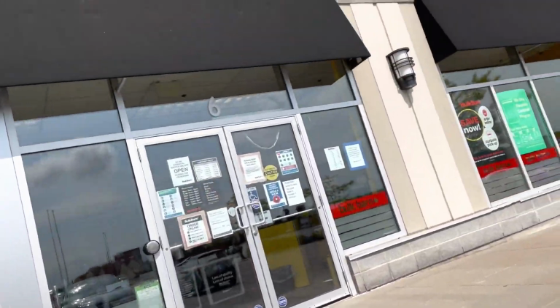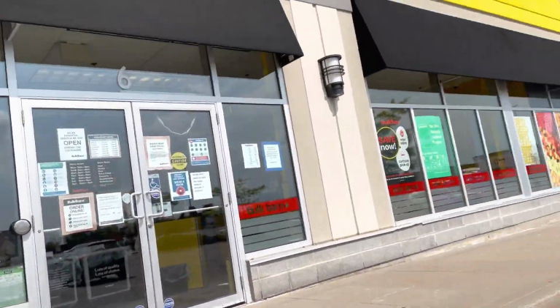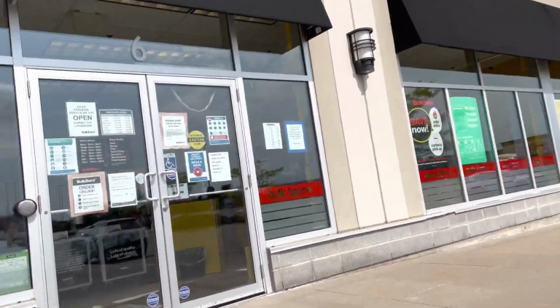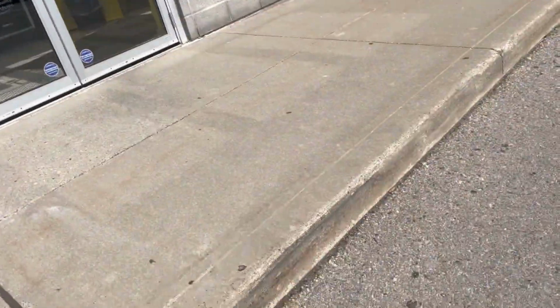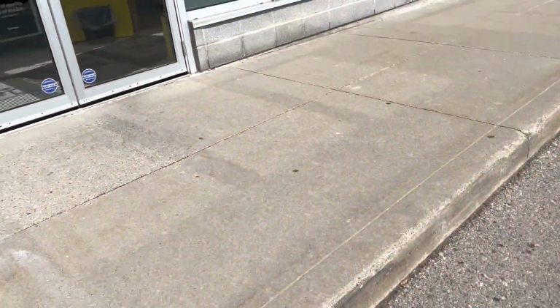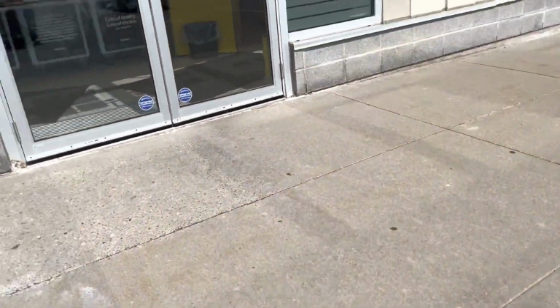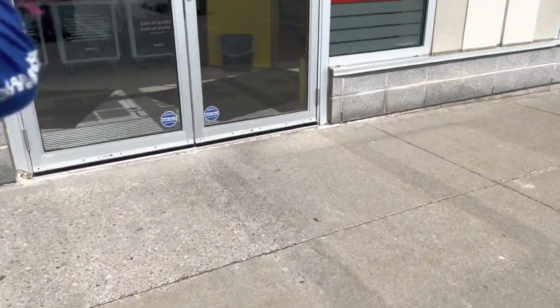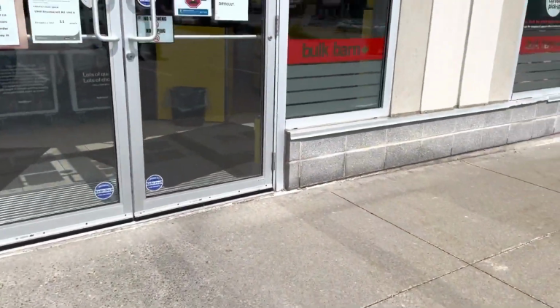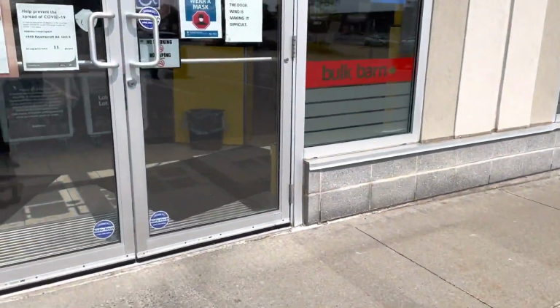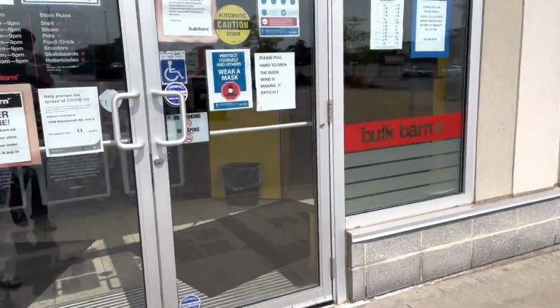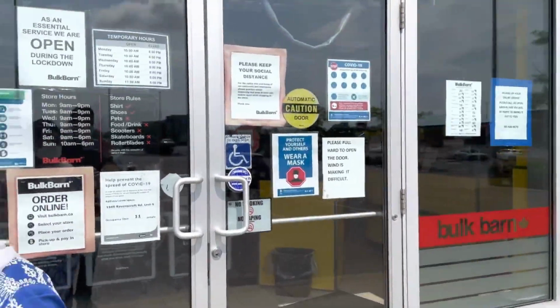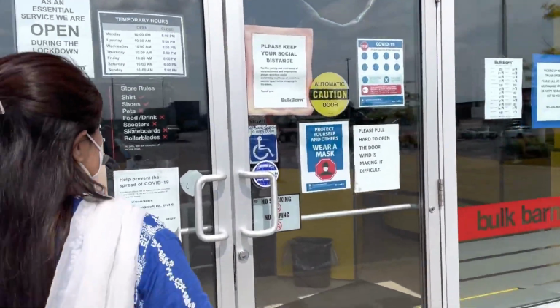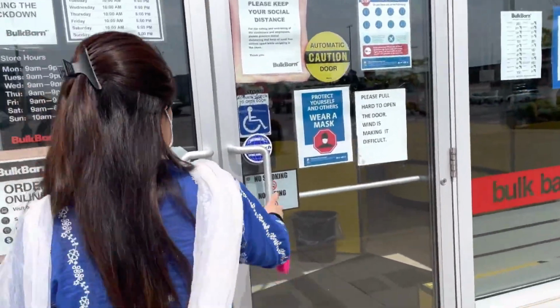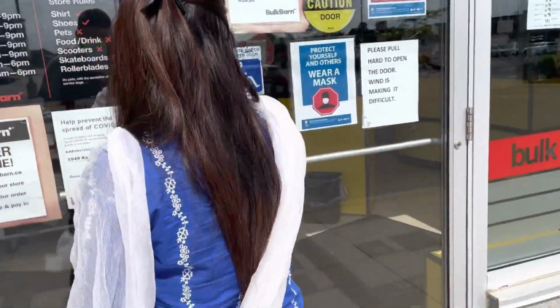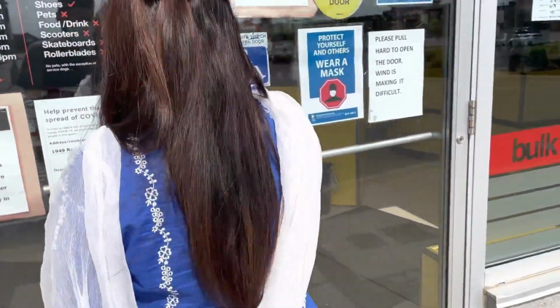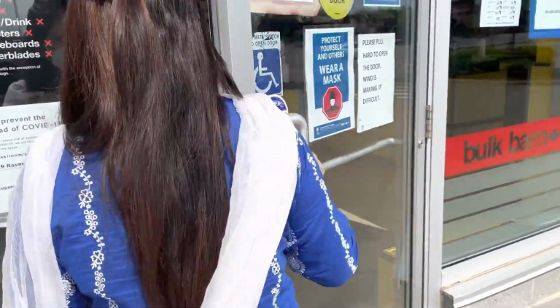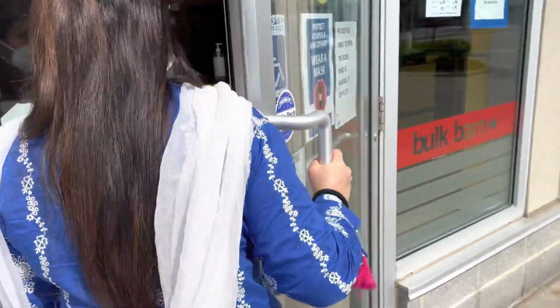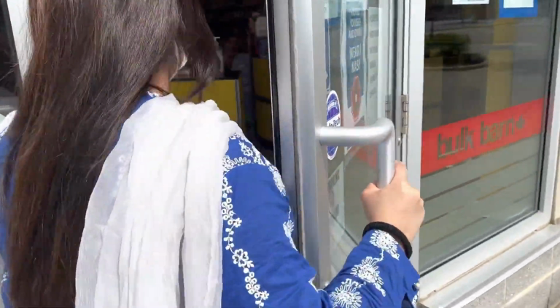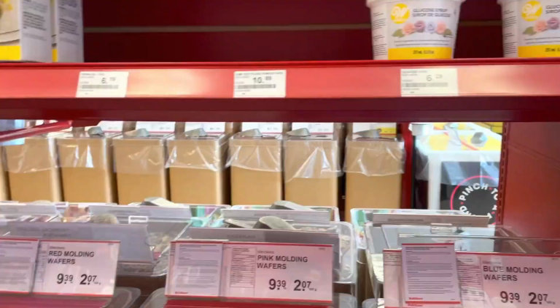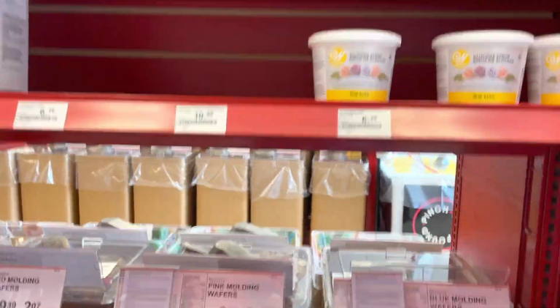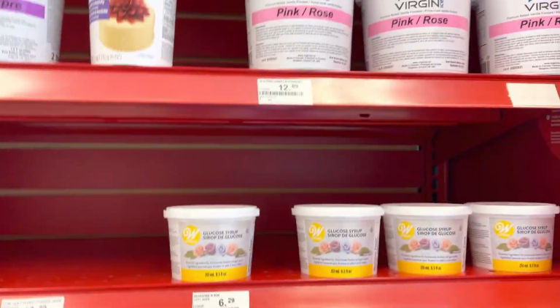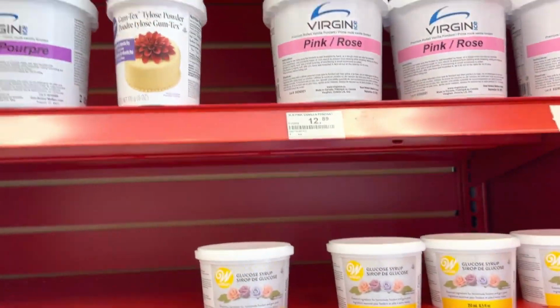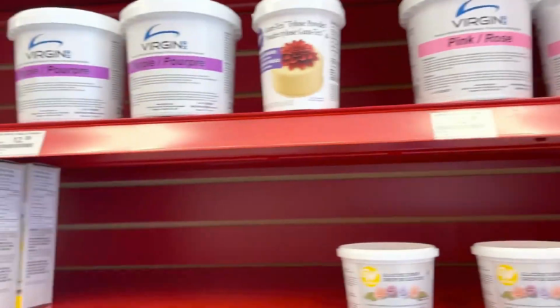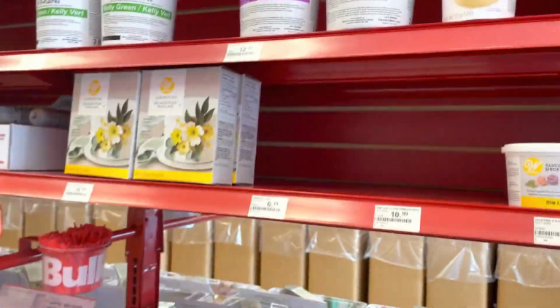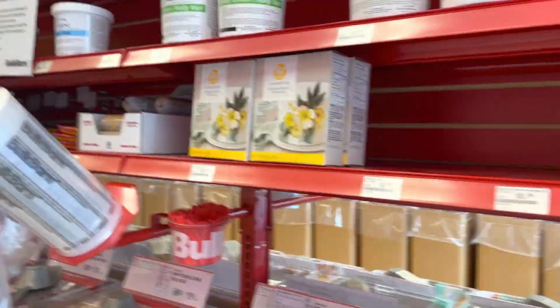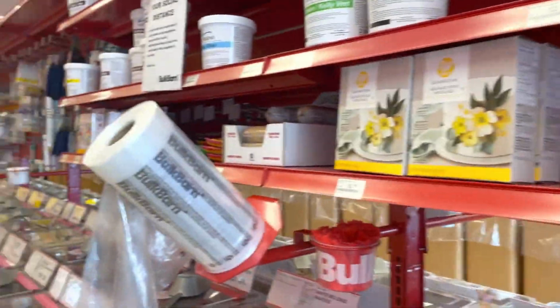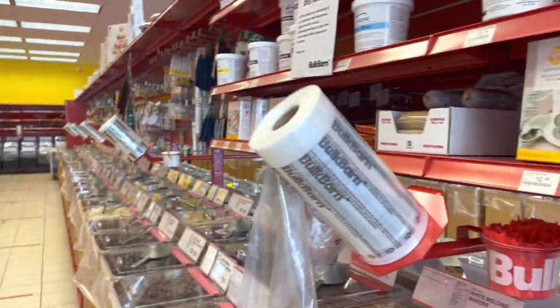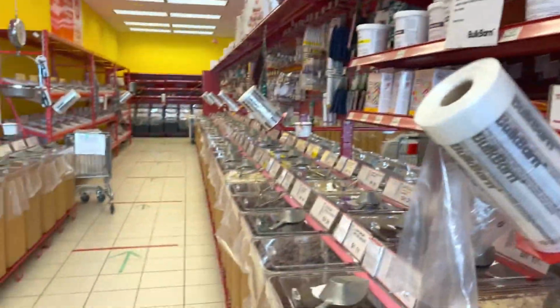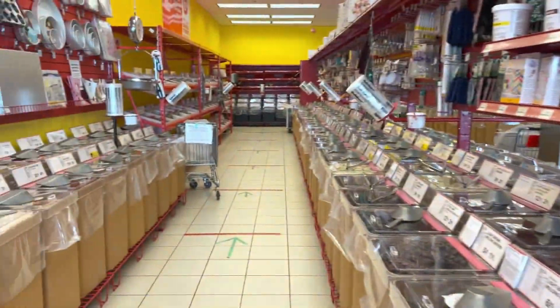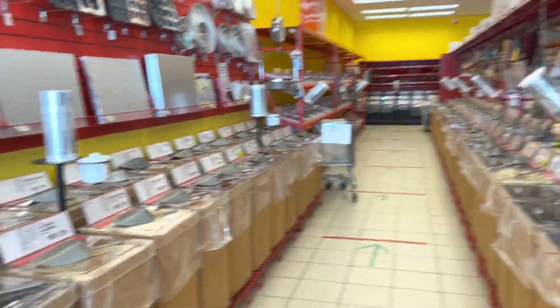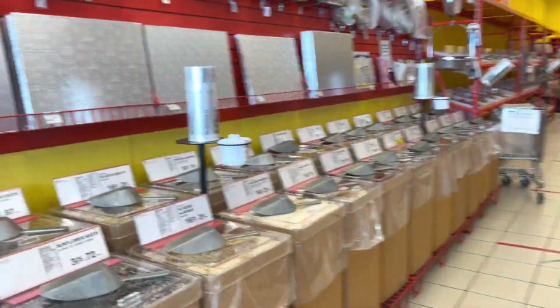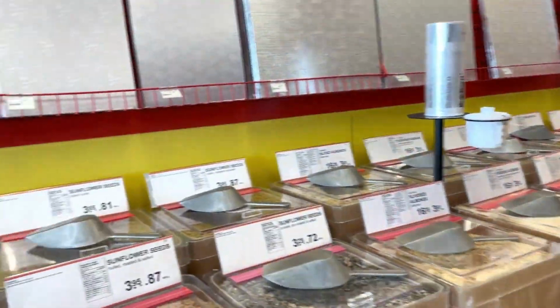Walmart and Costco are well-known places, but this store is called Bulk Barn. As you can understand from the name, it is not like Costco — it is all about bulk packaging.